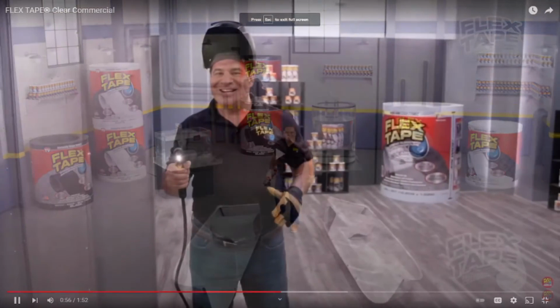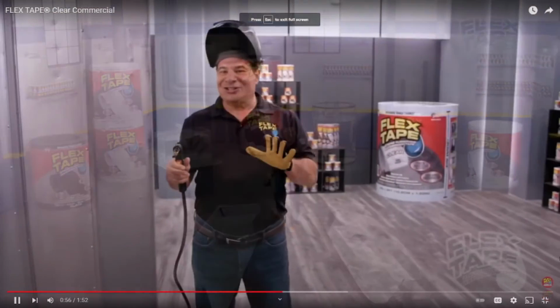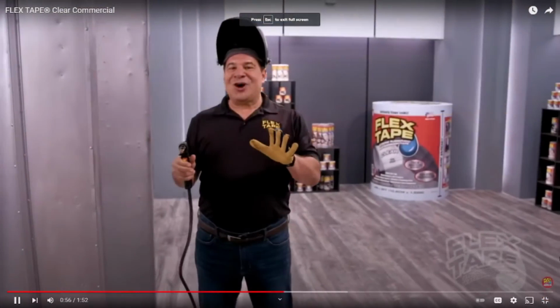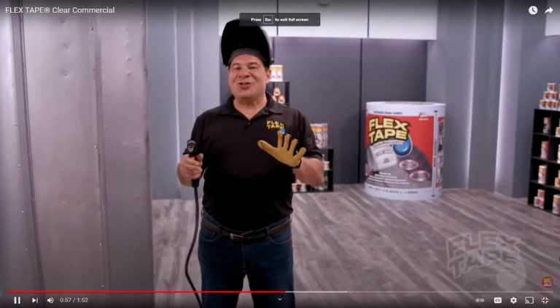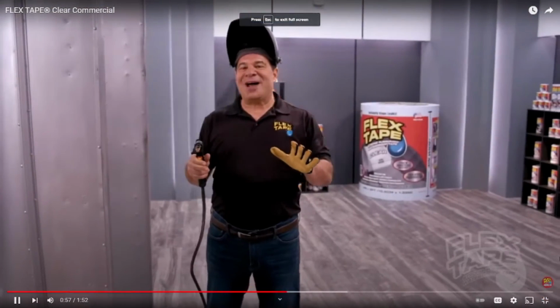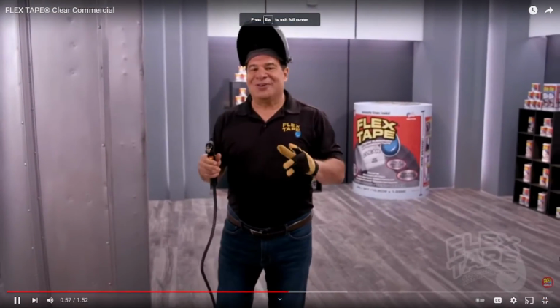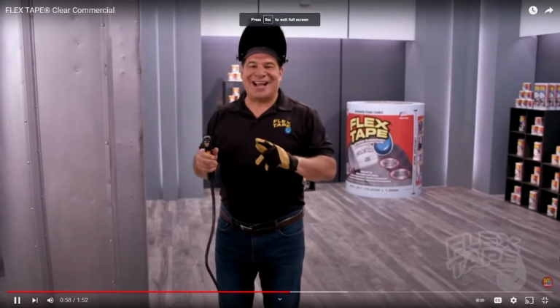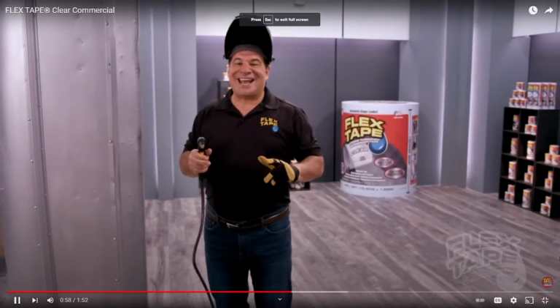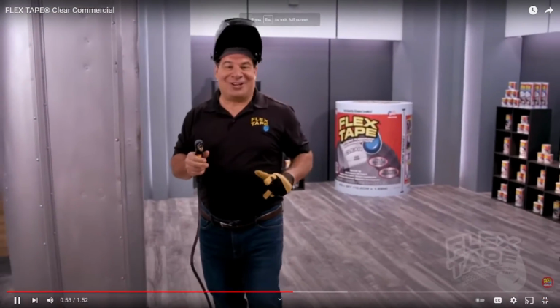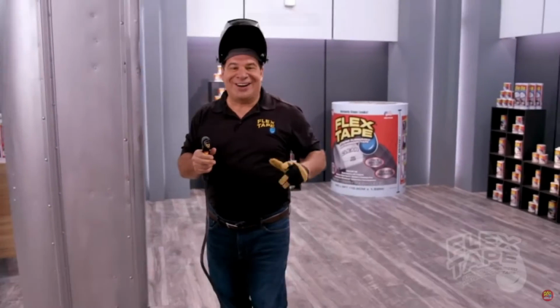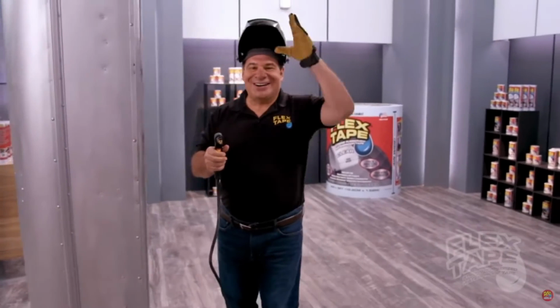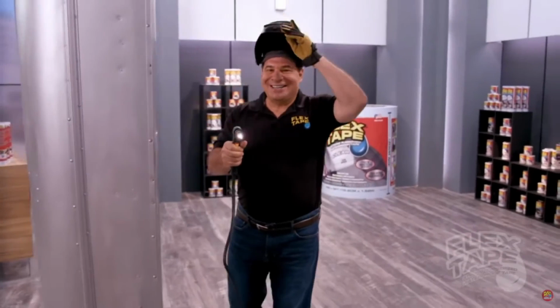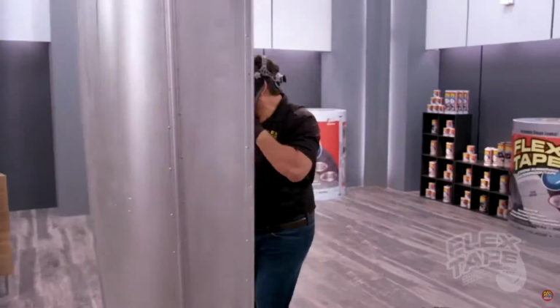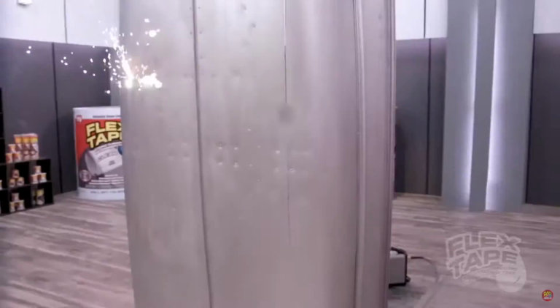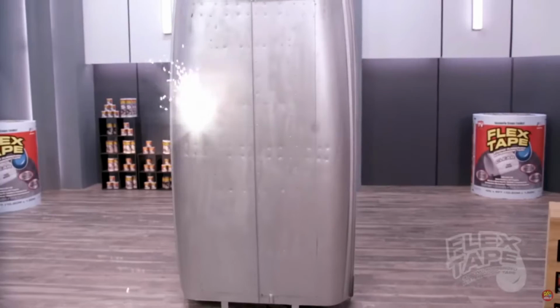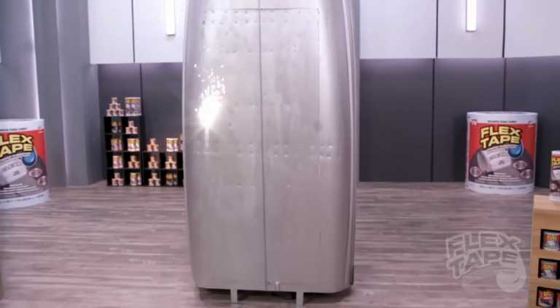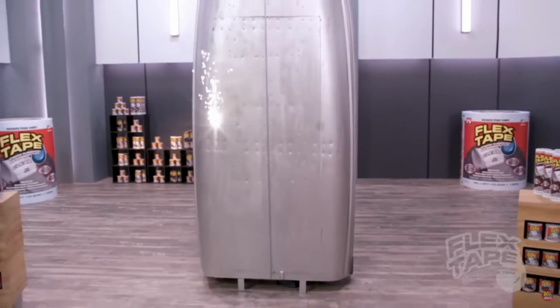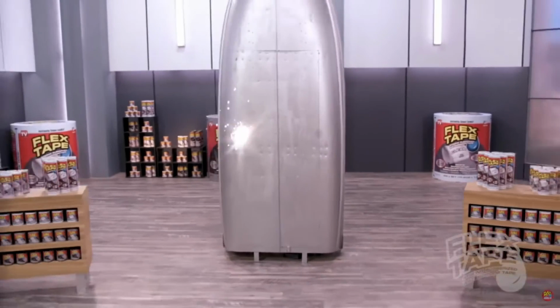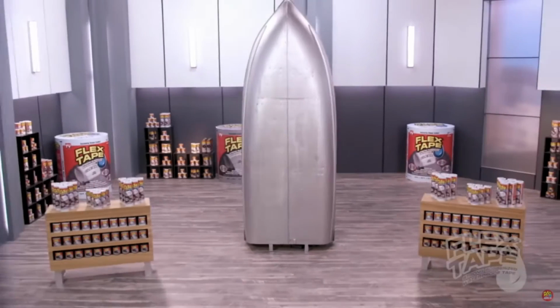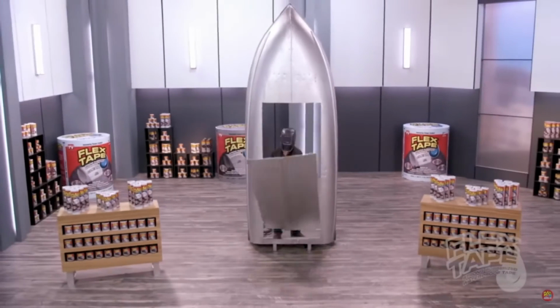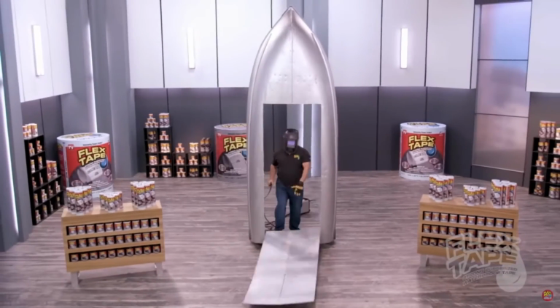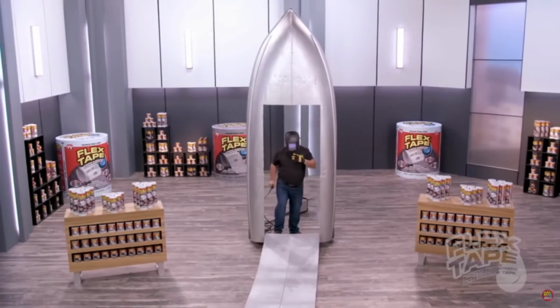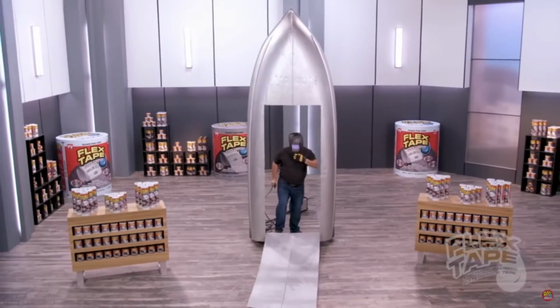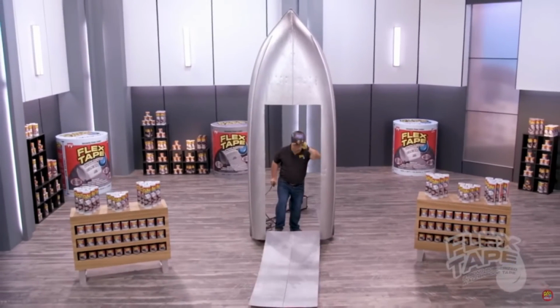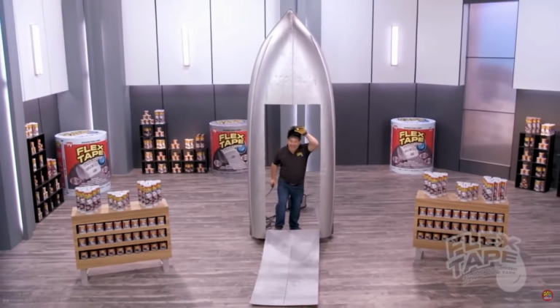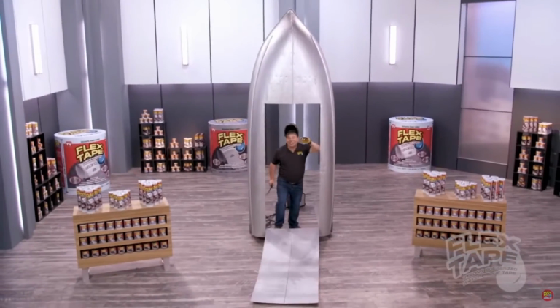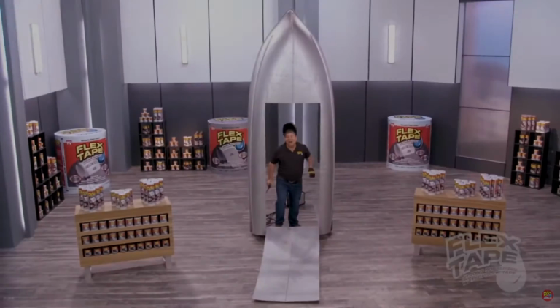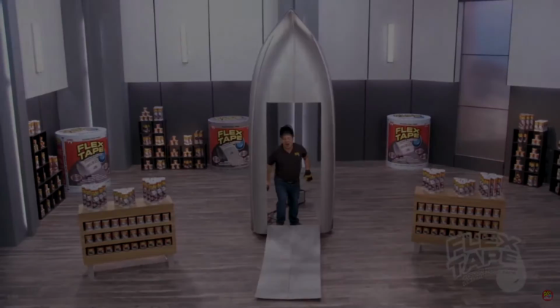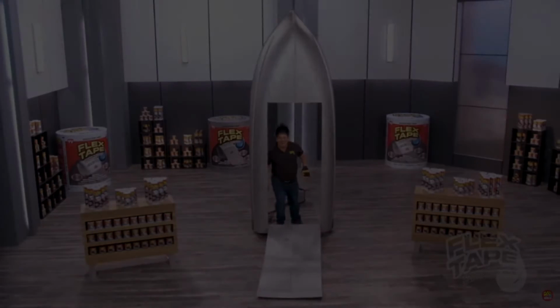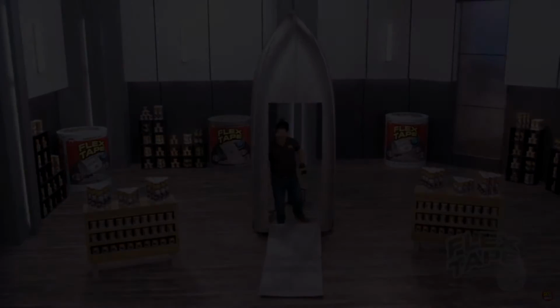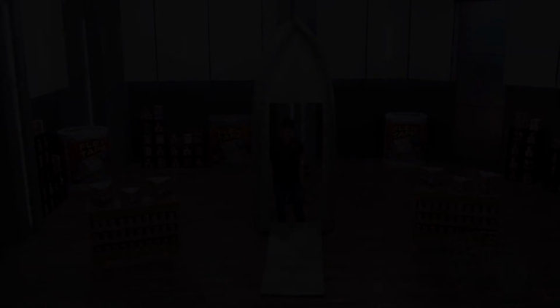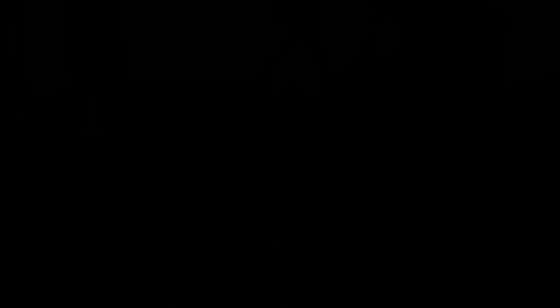To show you the power of Flex Tape Clear, I cut a giant hole in another boat!